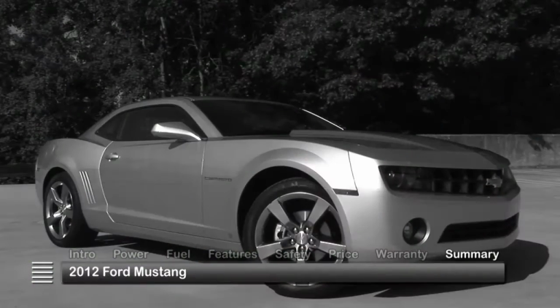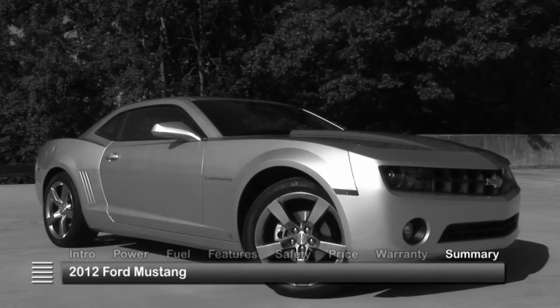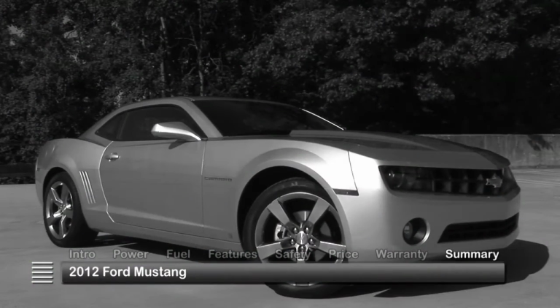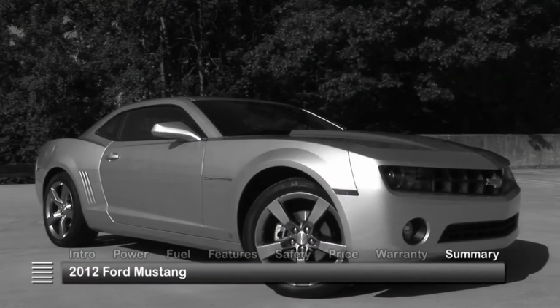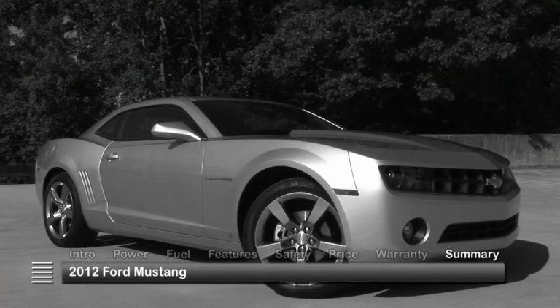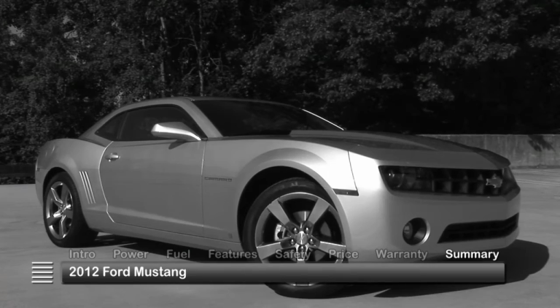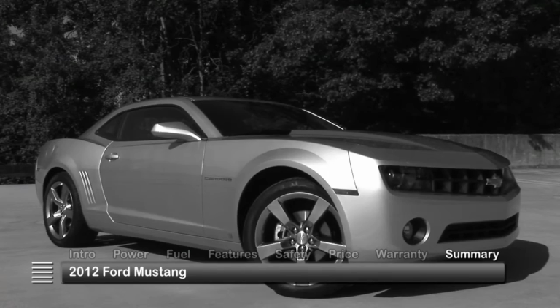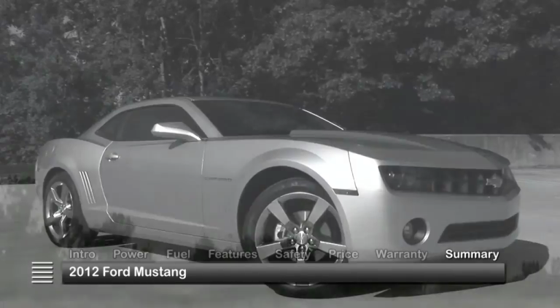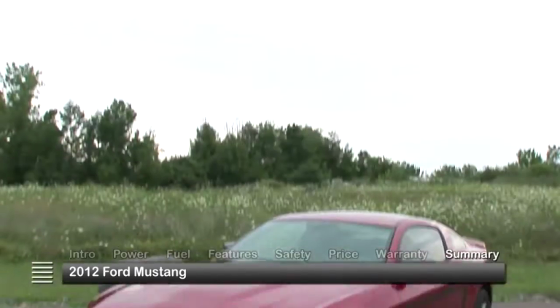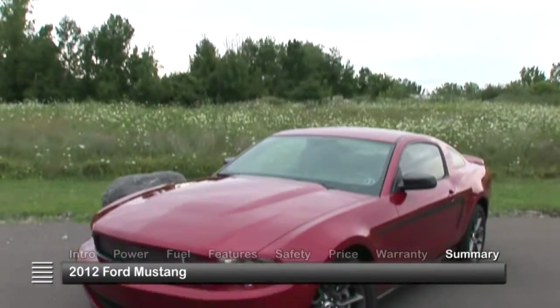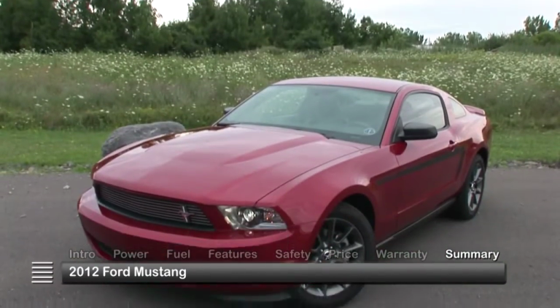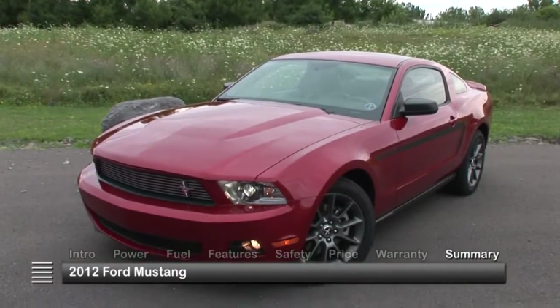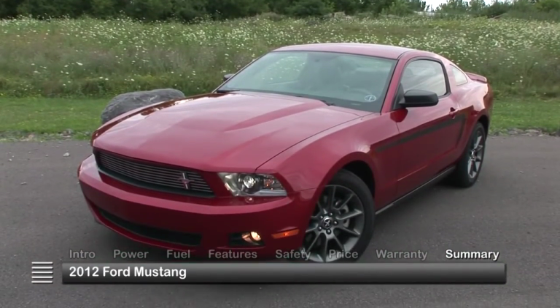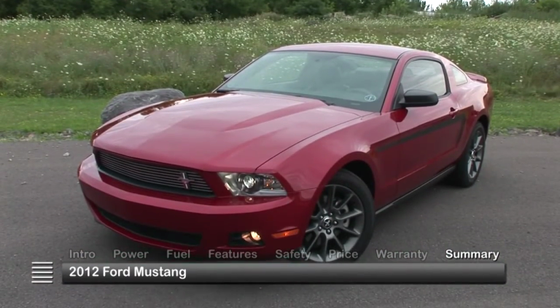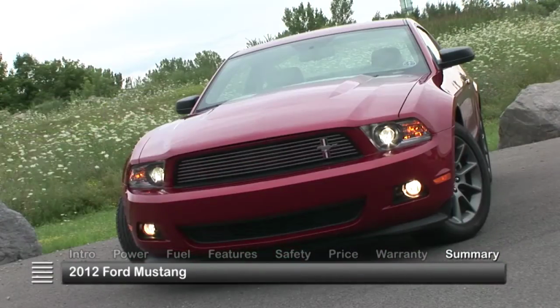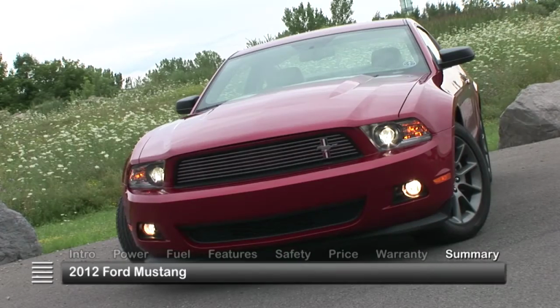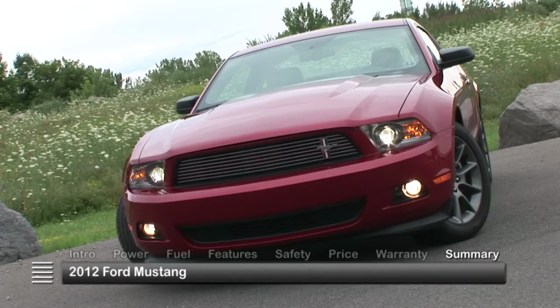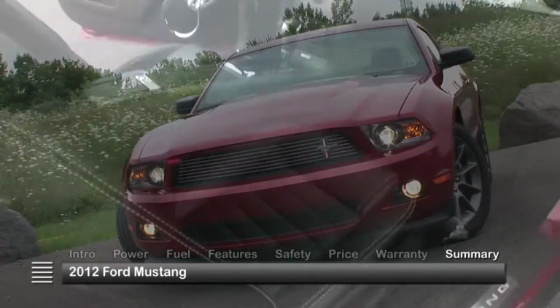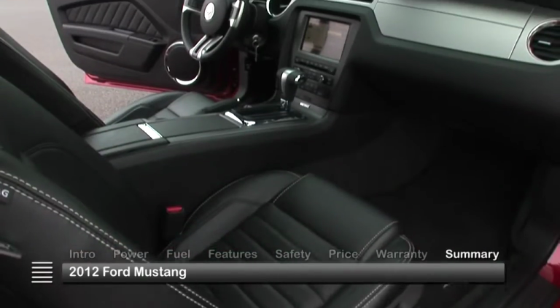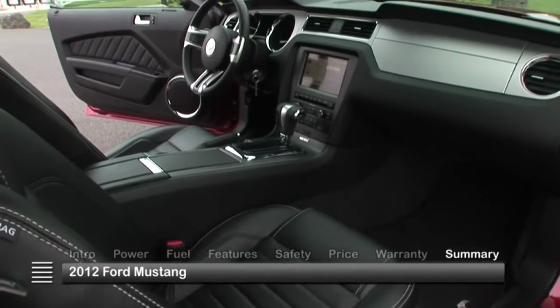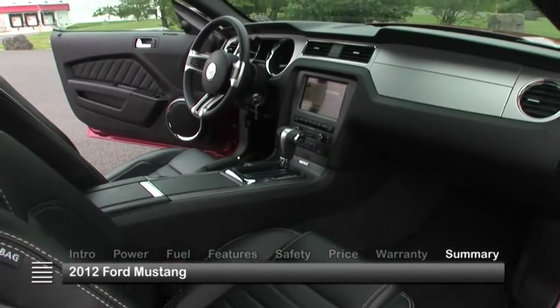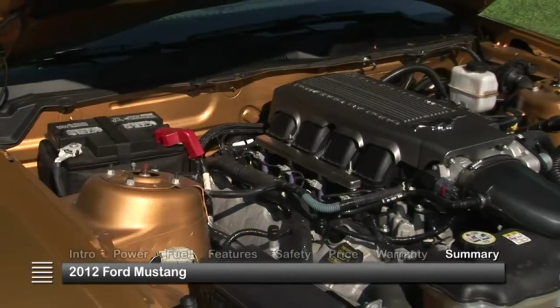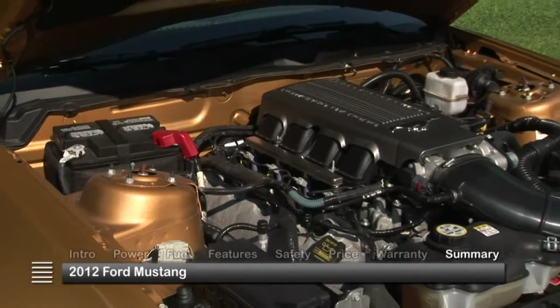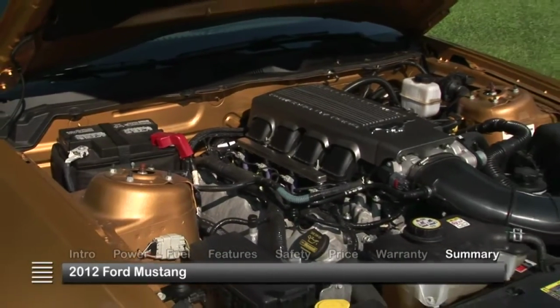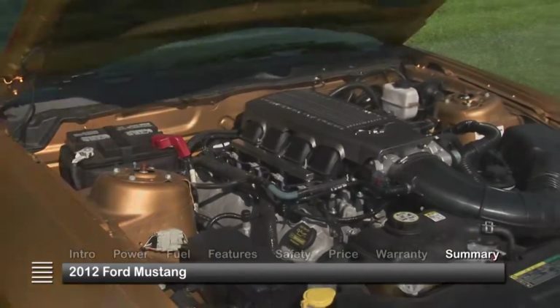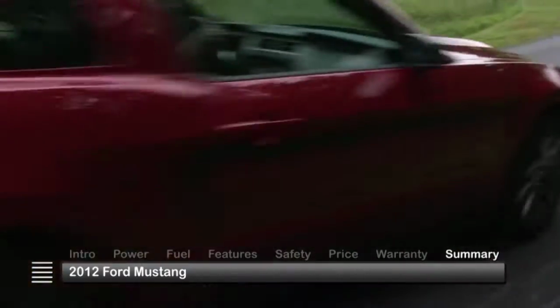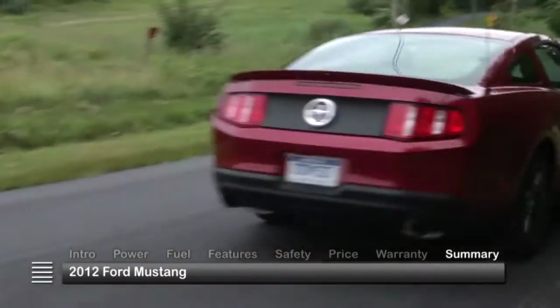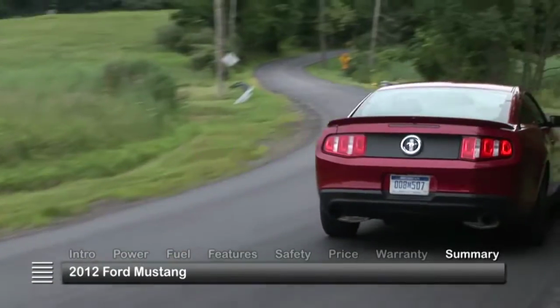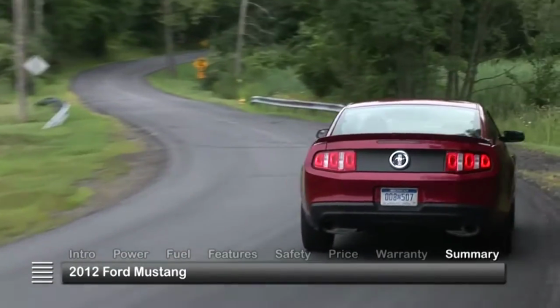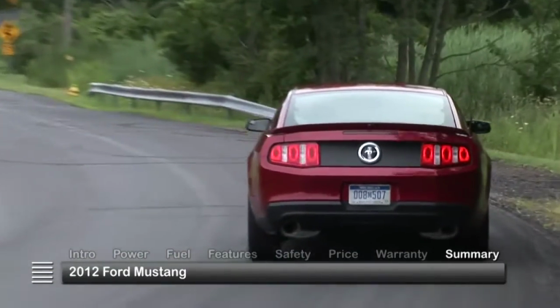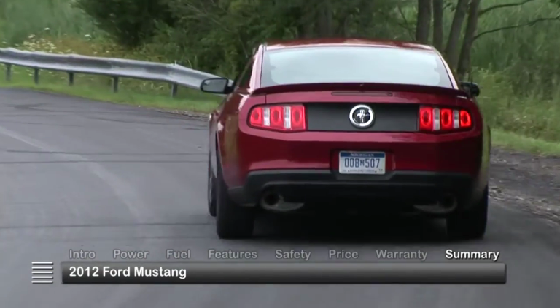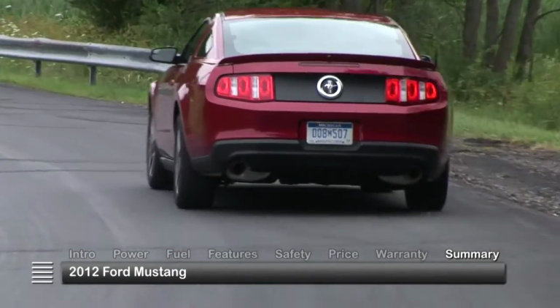Competitors may be throwing their hats back into the muscle car arena, but this pony car has been here all along. Now with classic styling, the latest technology, and ever-improving performance, the 2012 Ford Mustang appears to be here to stay.